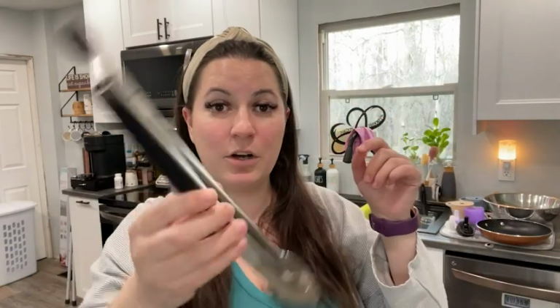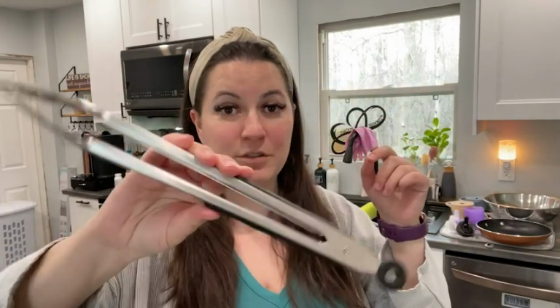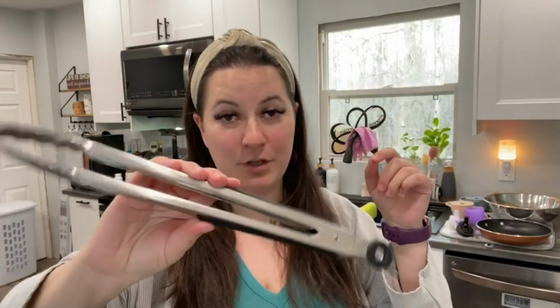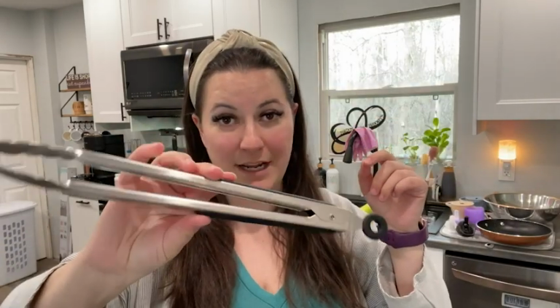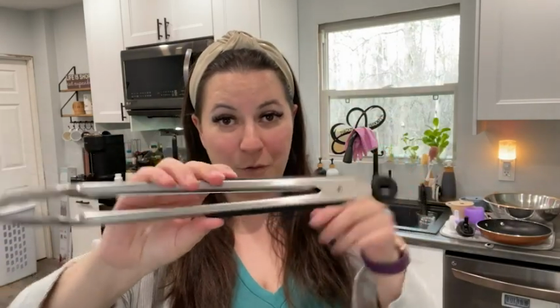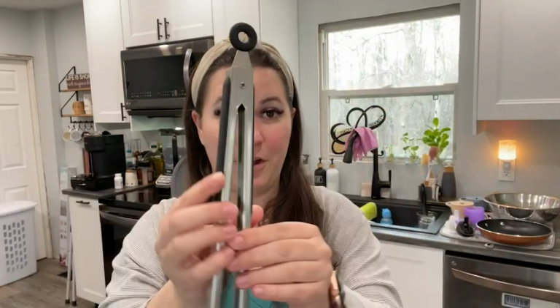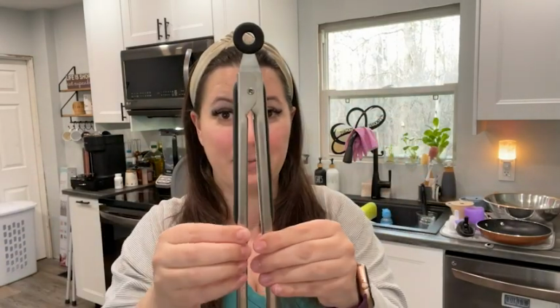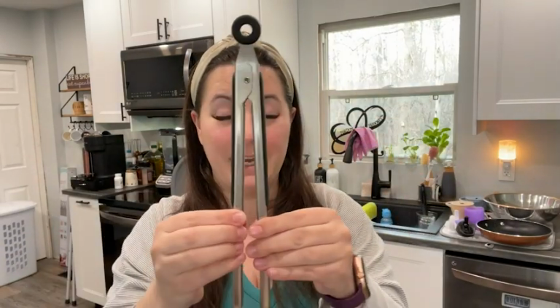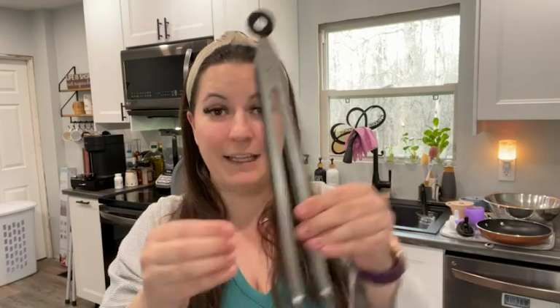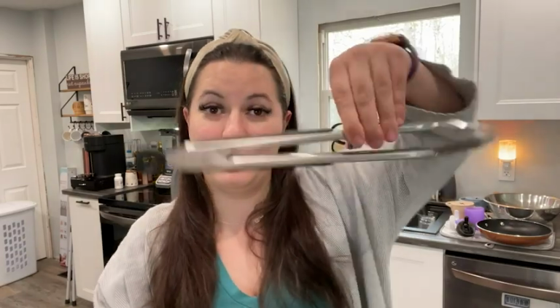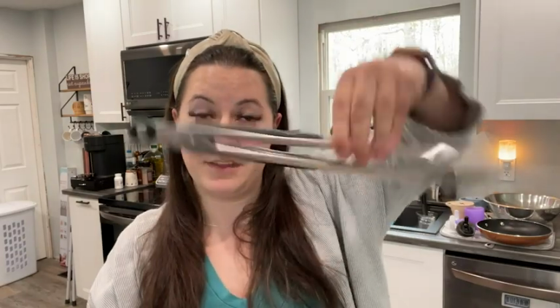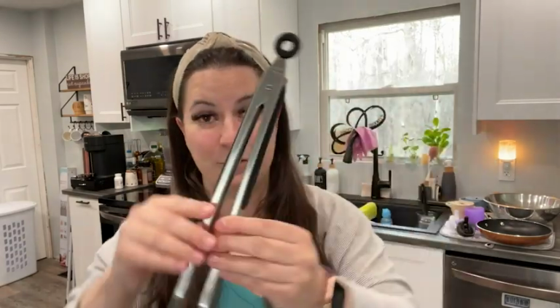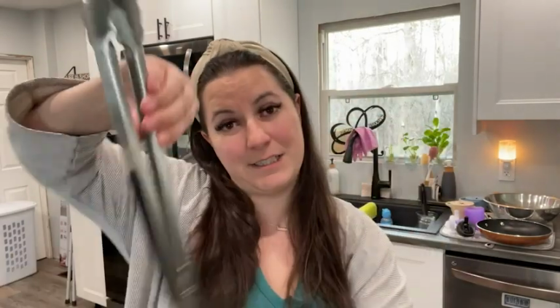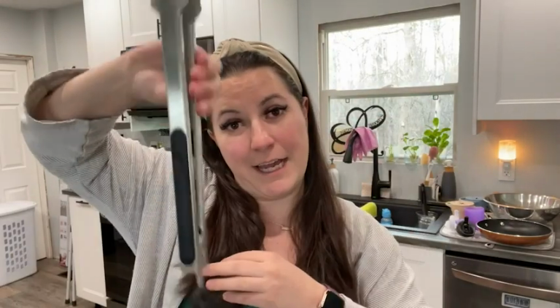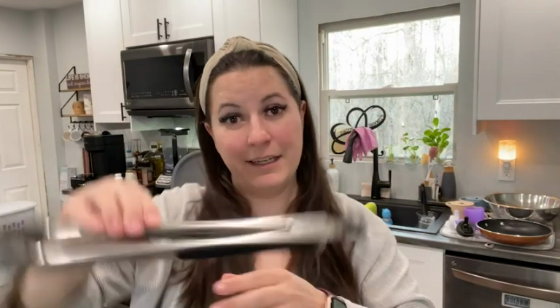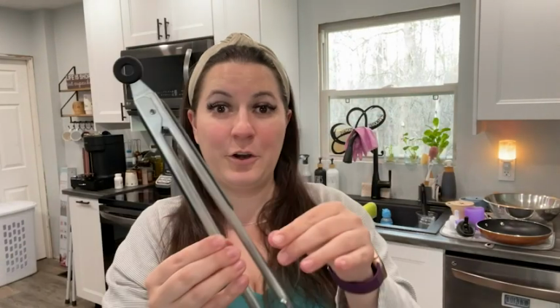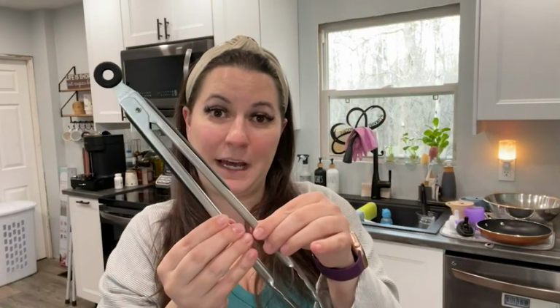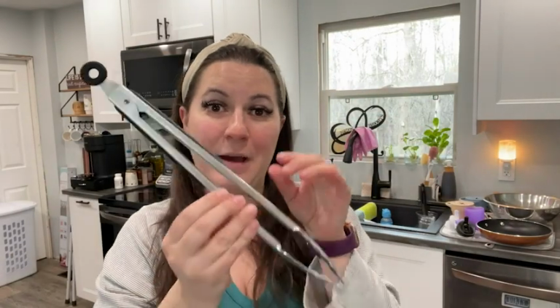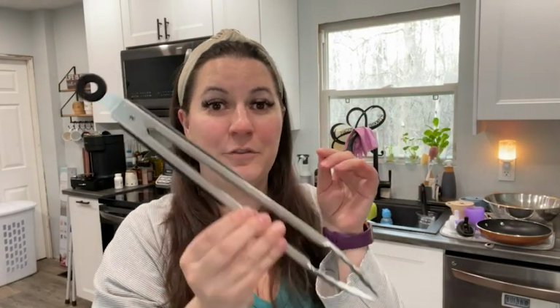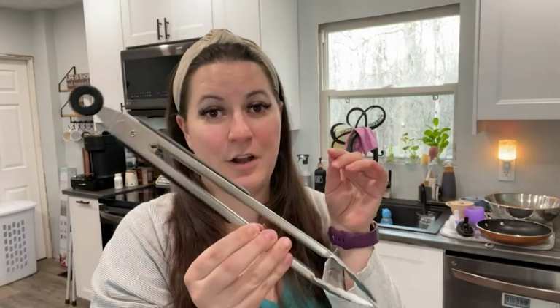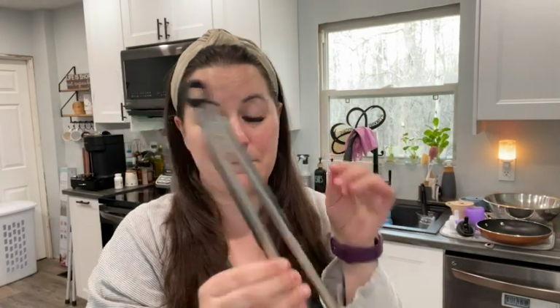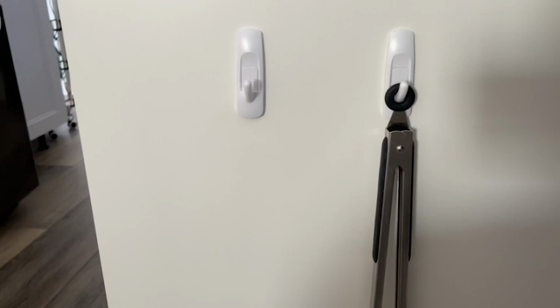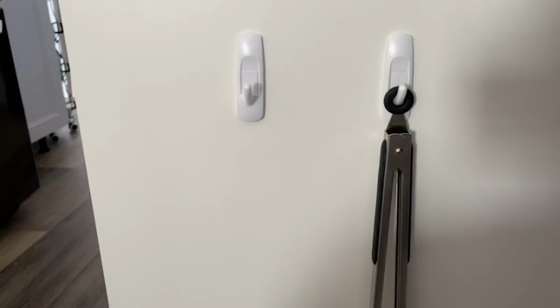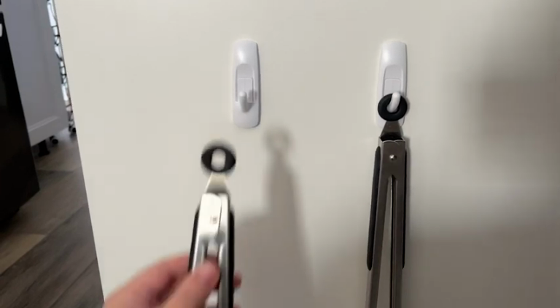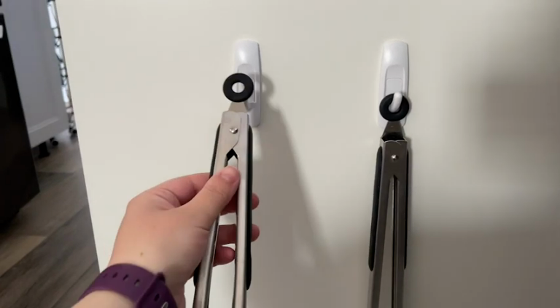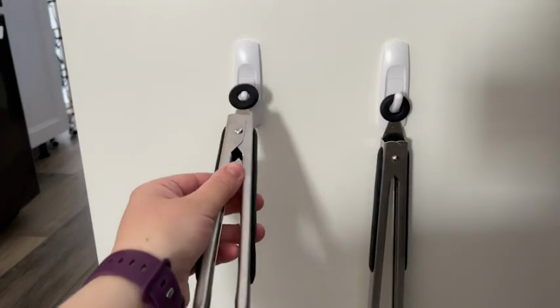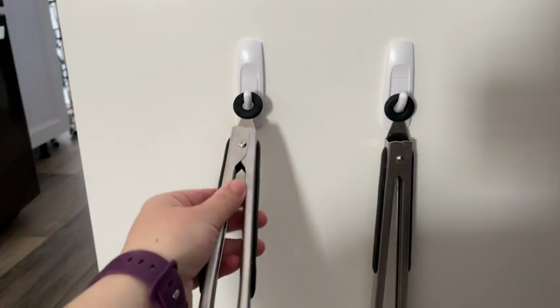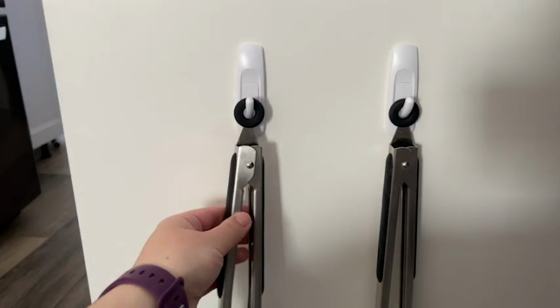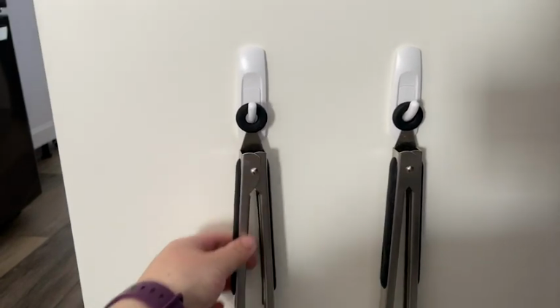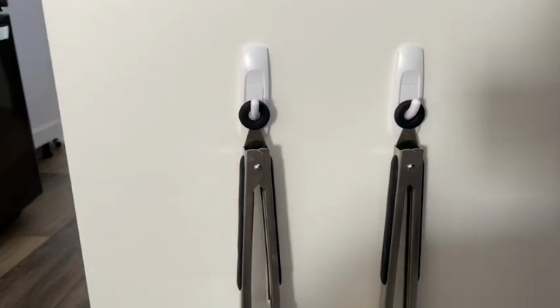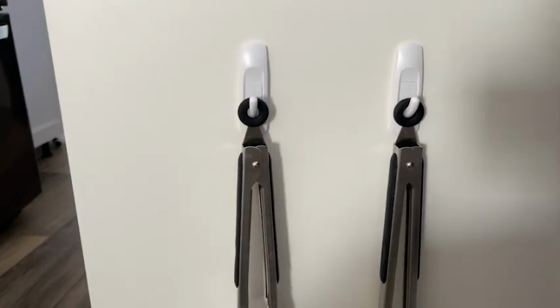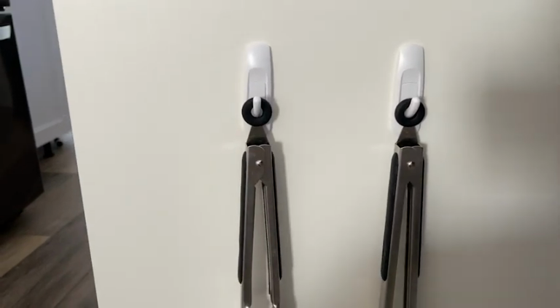I love how easy these are to lock too, and they really stay. Some tongs do not stay when you lock them, and I love that these don't just slide and open back up after you've already locked them.